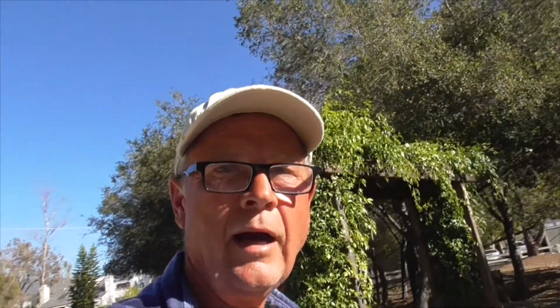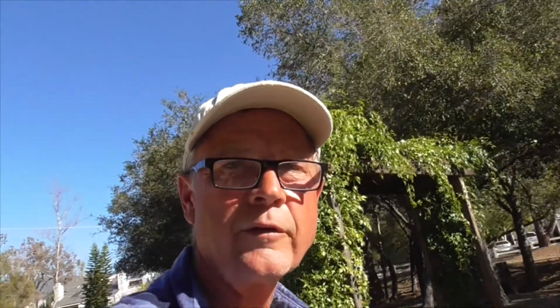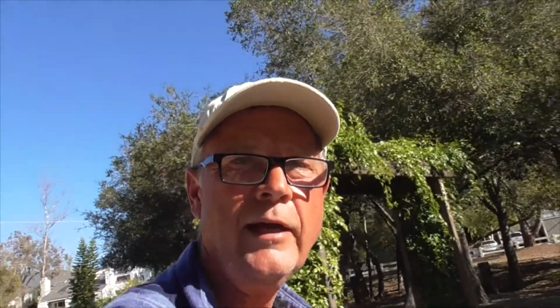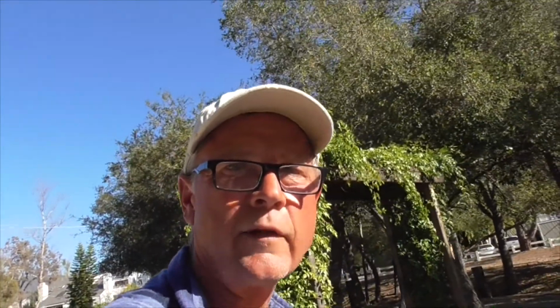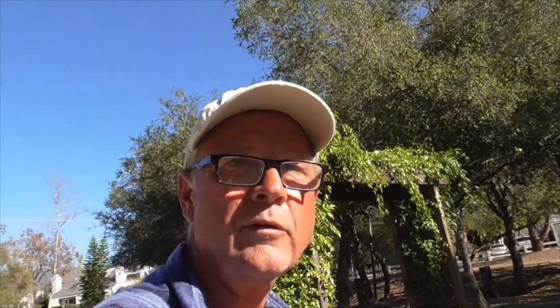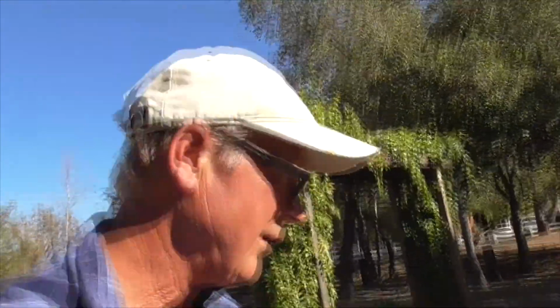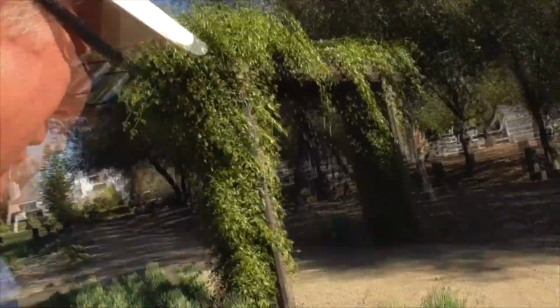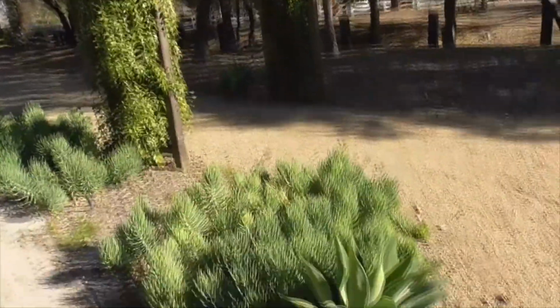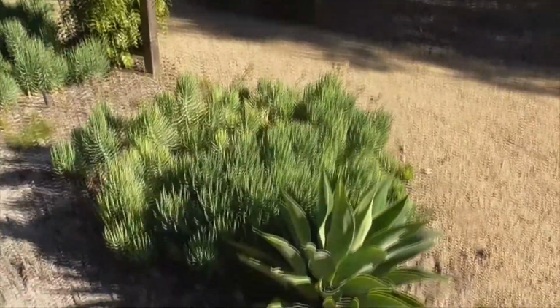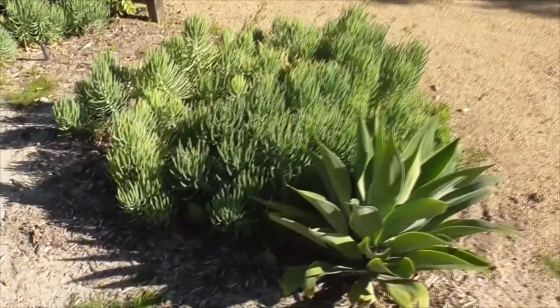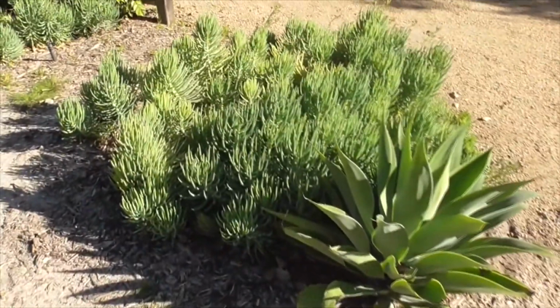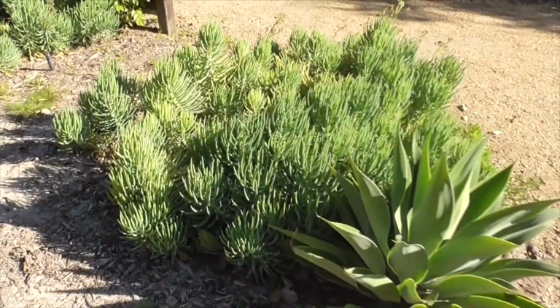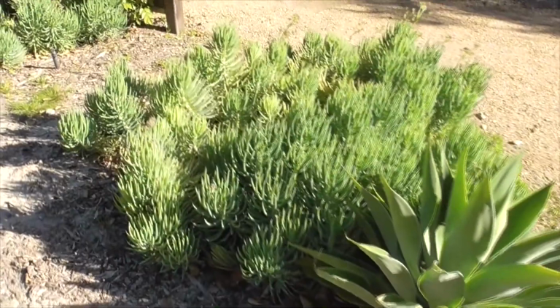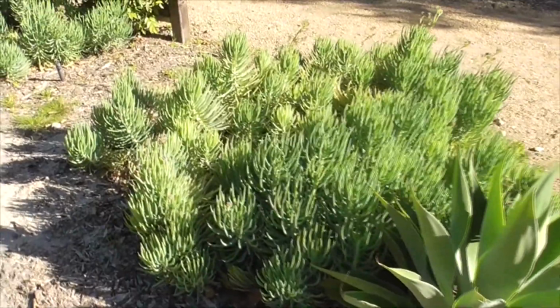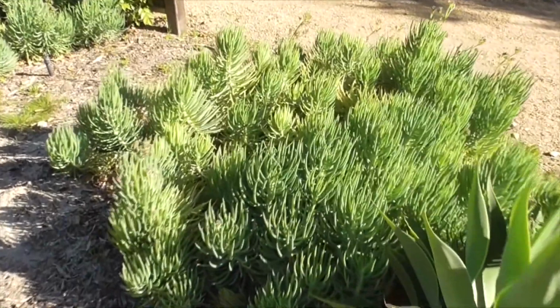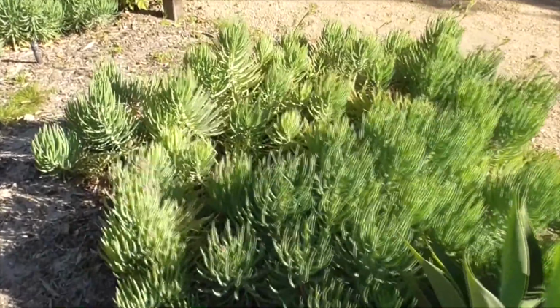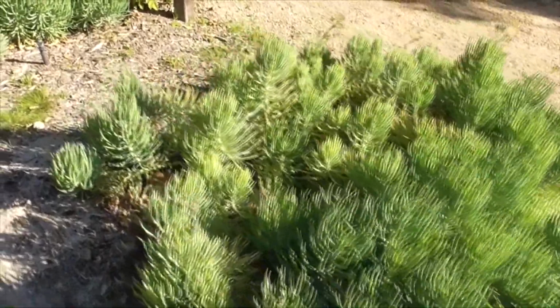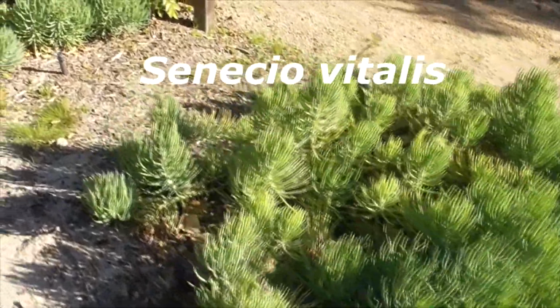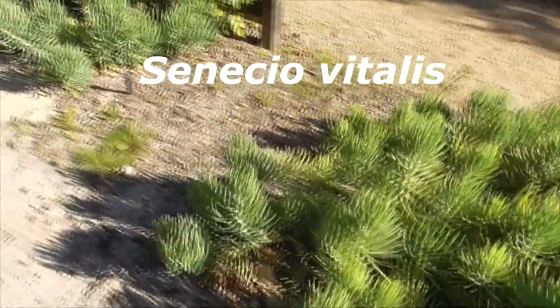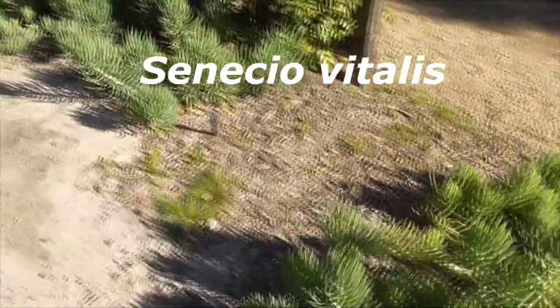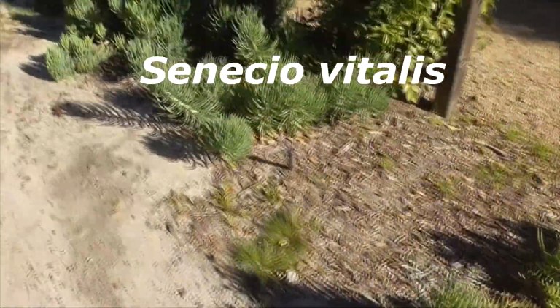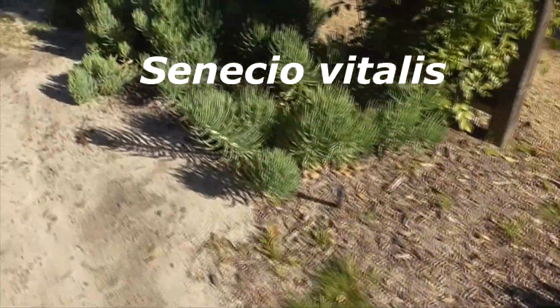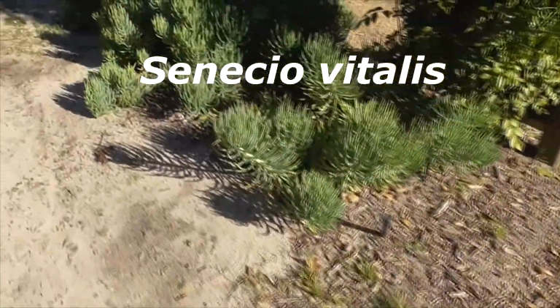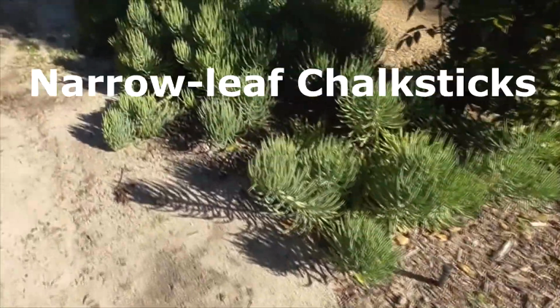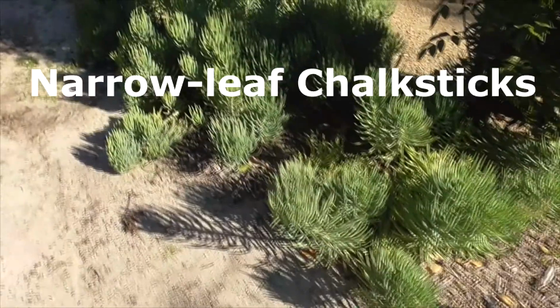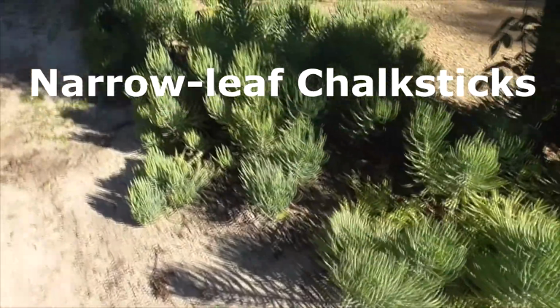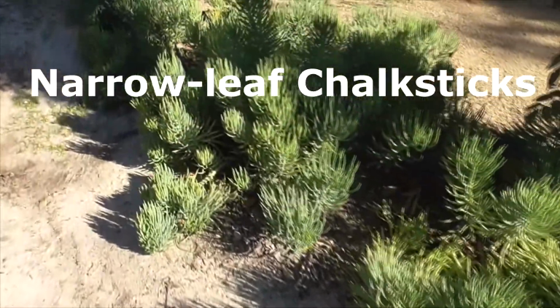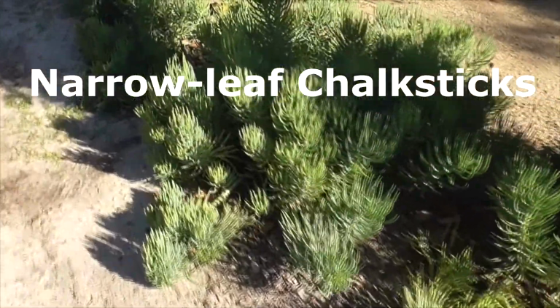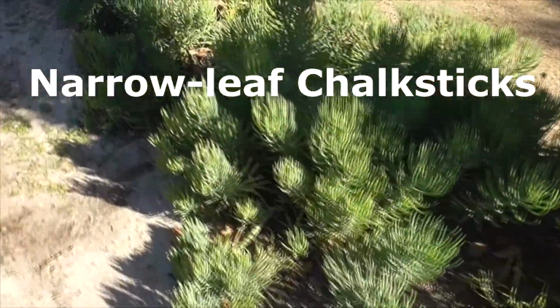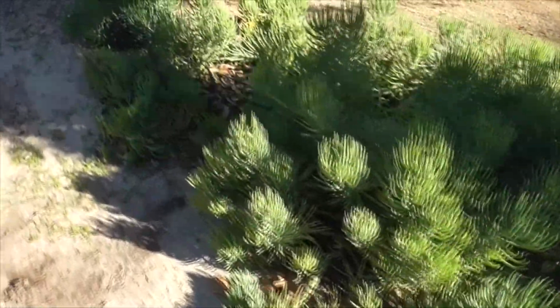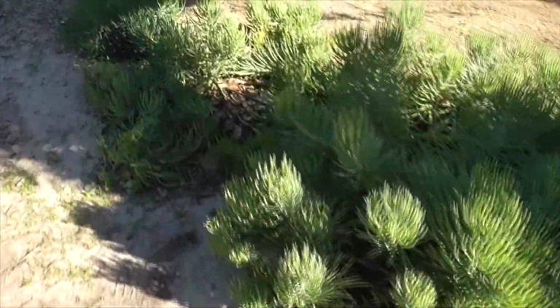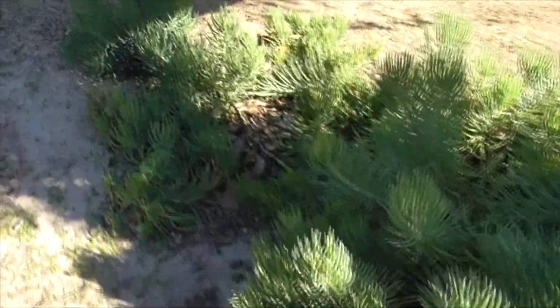Hi, it's another great day in Coto de Caza, Orange County, California. I'm up at our drought-tolerant garden. This is our Senecio vitalis, our narrow-leaf chalk sticks, and I want to show you something that's really cool.